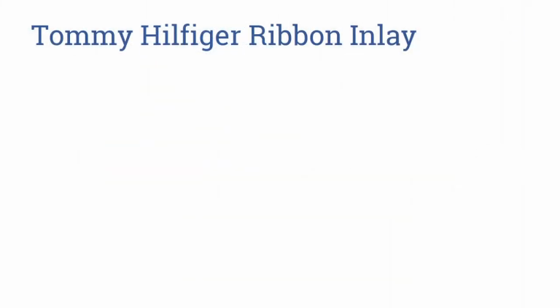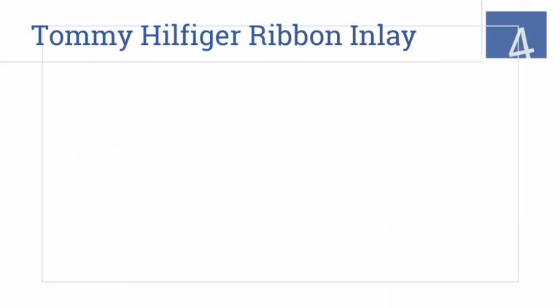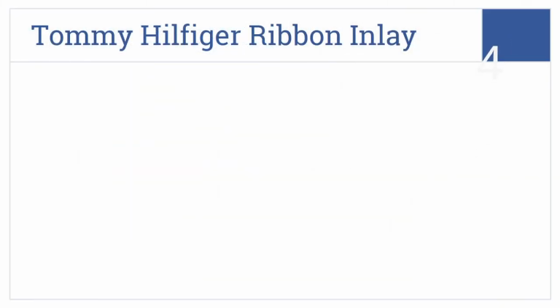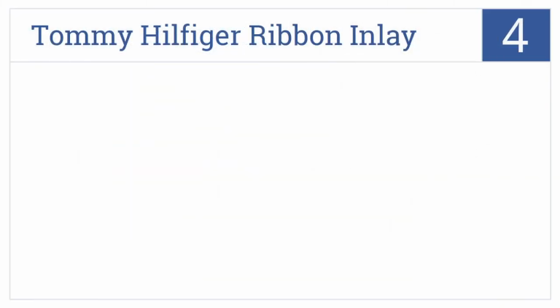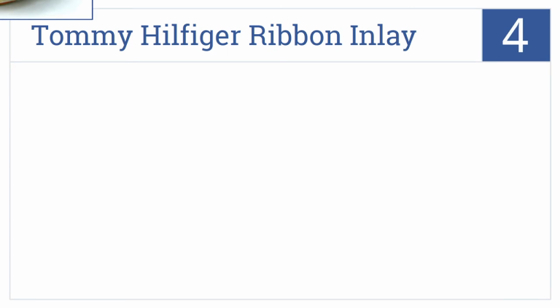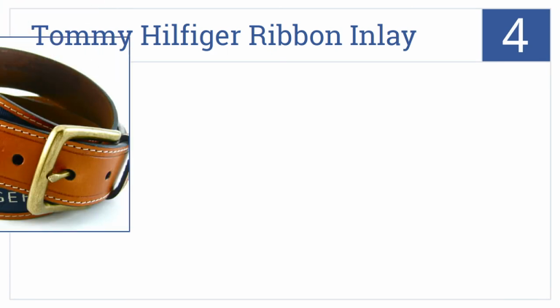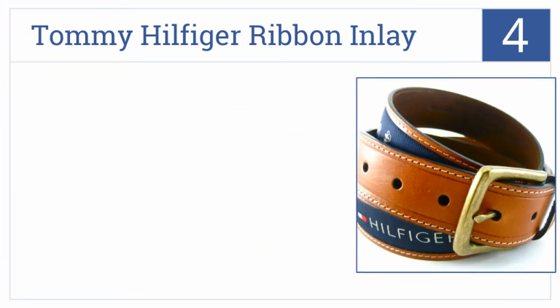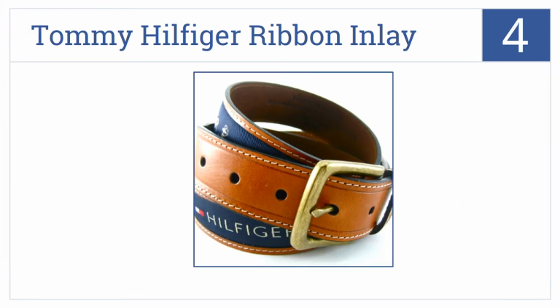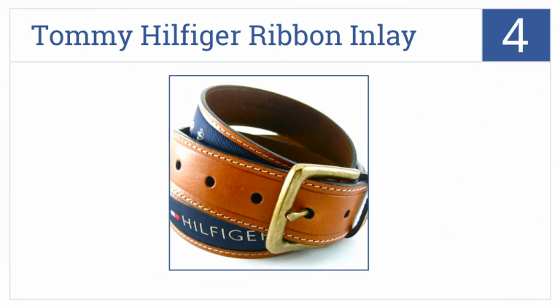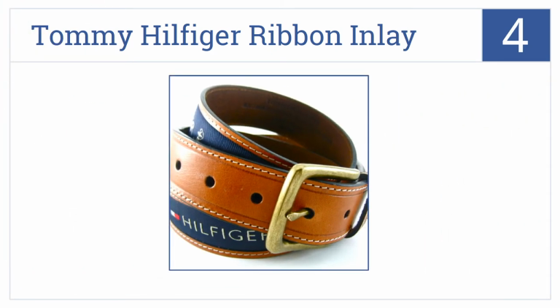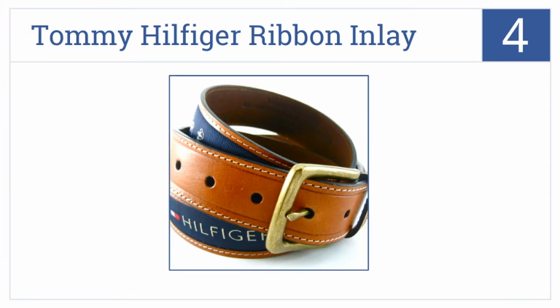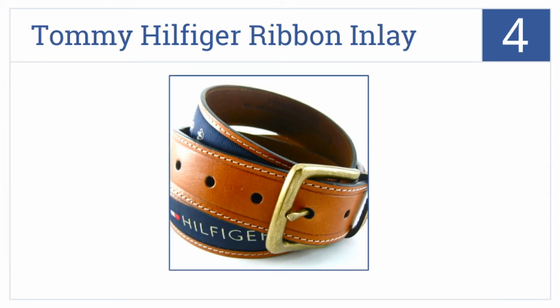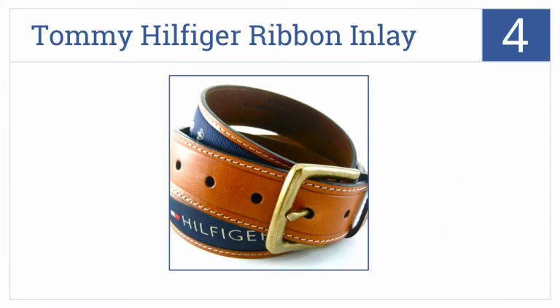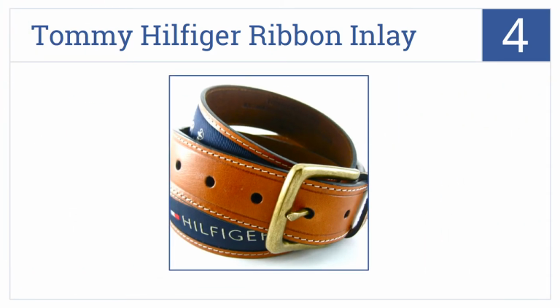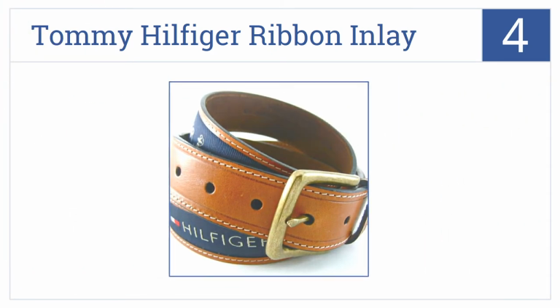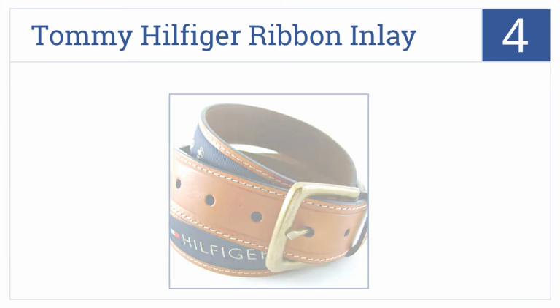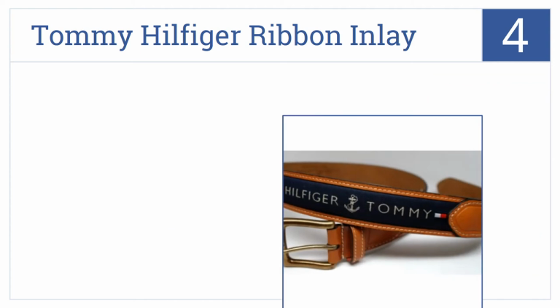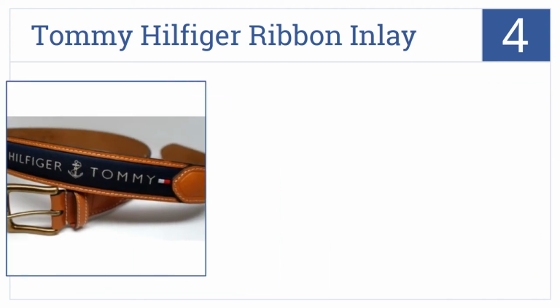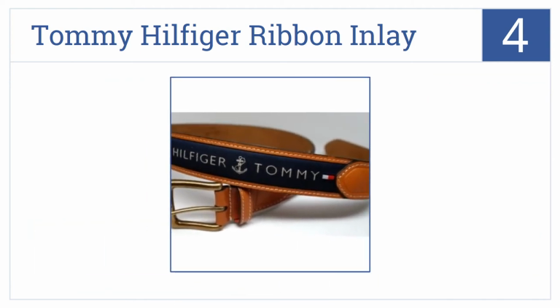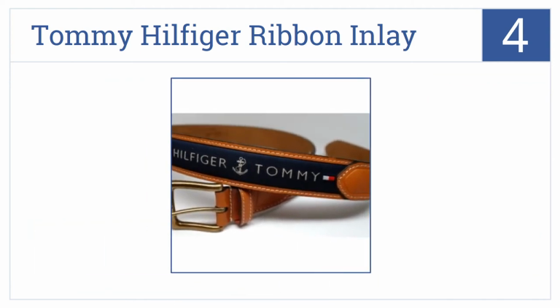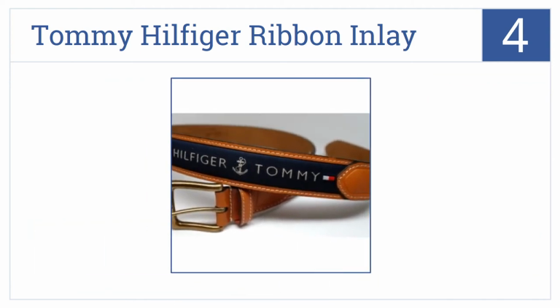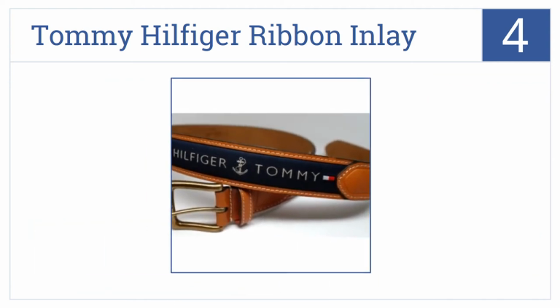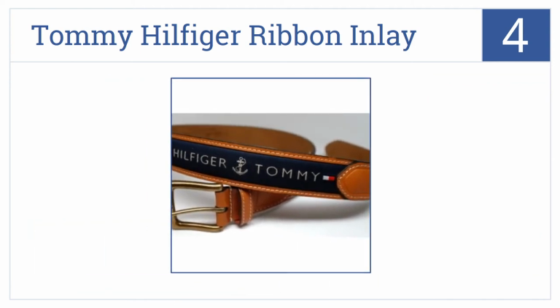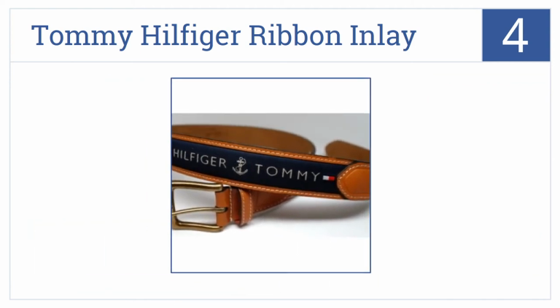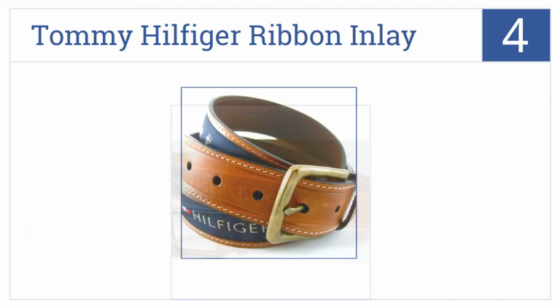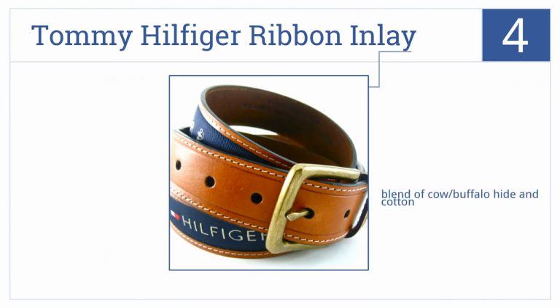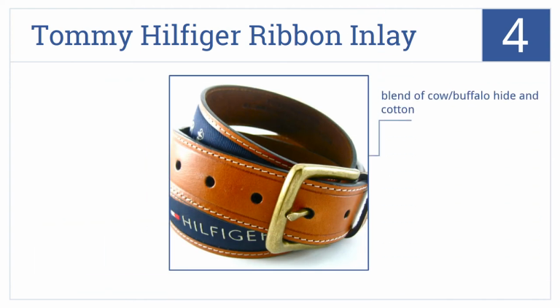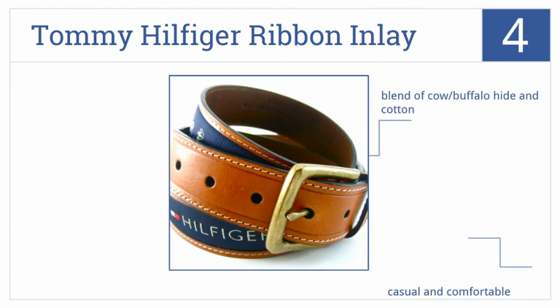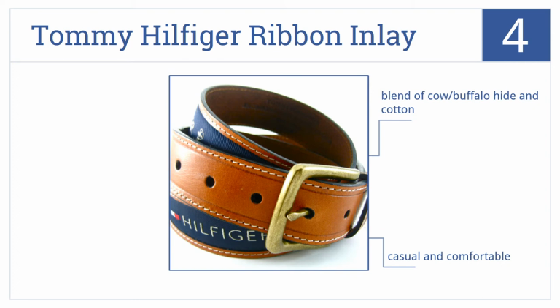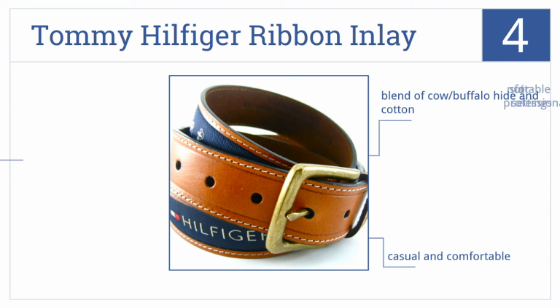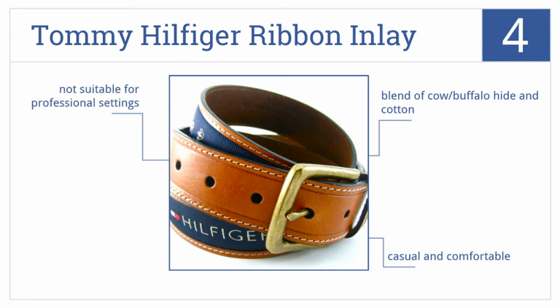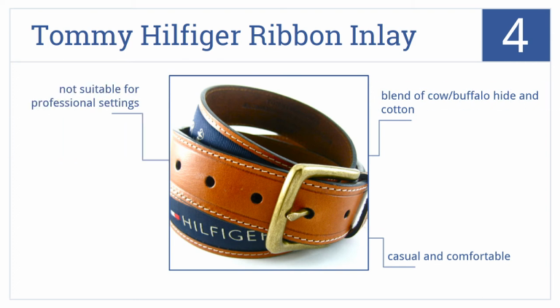Our number 4 selection is the Tommy Hilfiger Ribbon Inlay. This belt is the perfect choice for a pair of khaki shorts donned for a day on the water. It's a blend of cow and buffalo hide and cotton. It's casual and comfortable, but it's not suitable for professional settings.